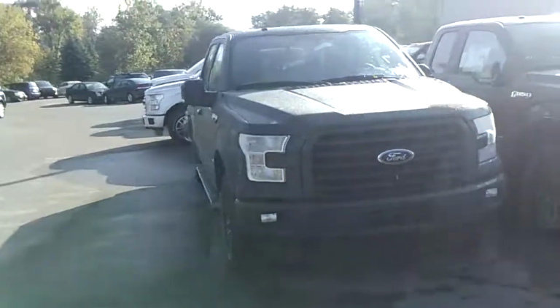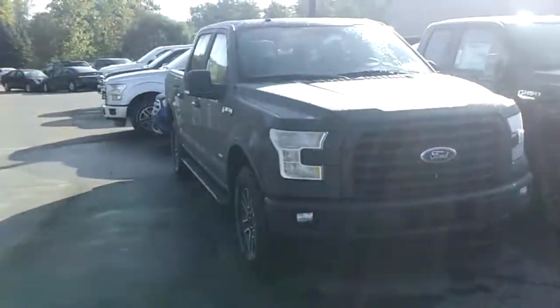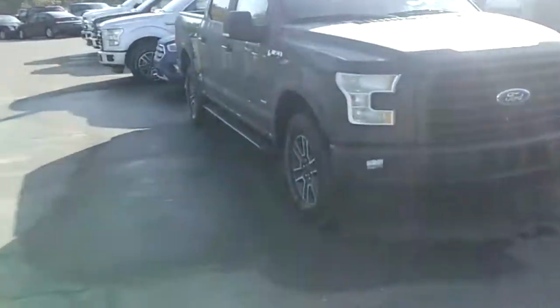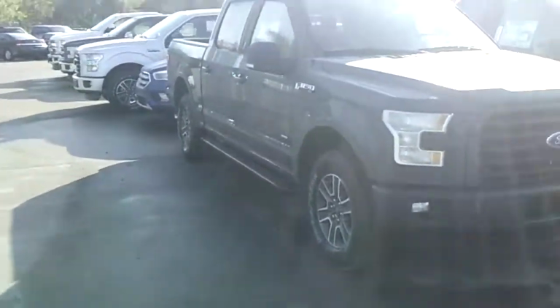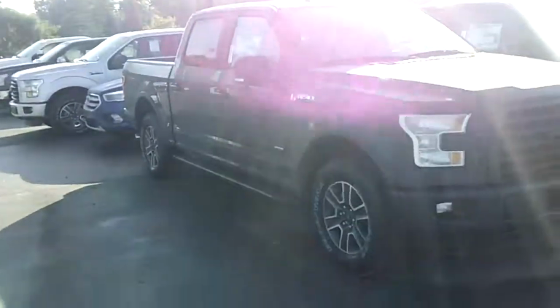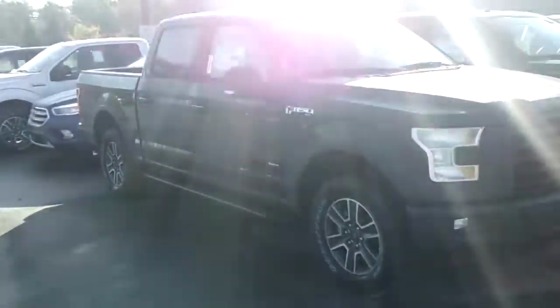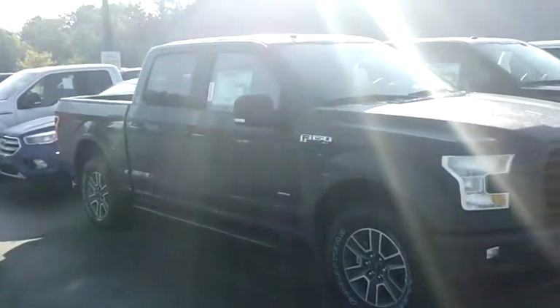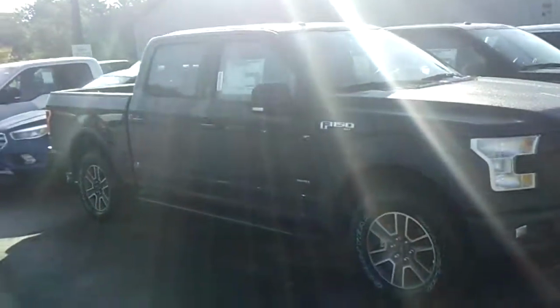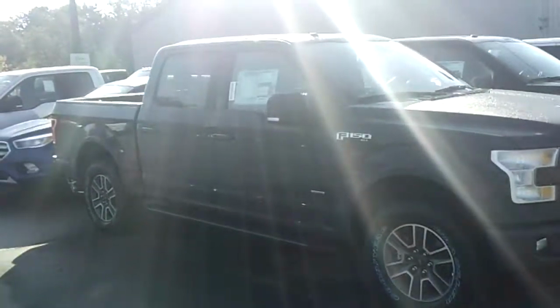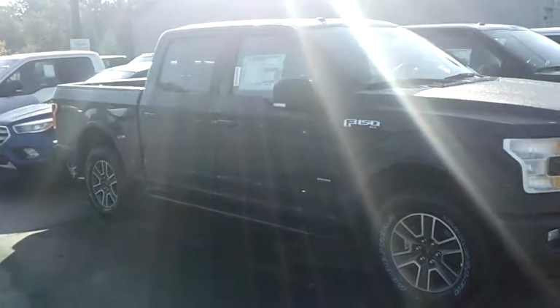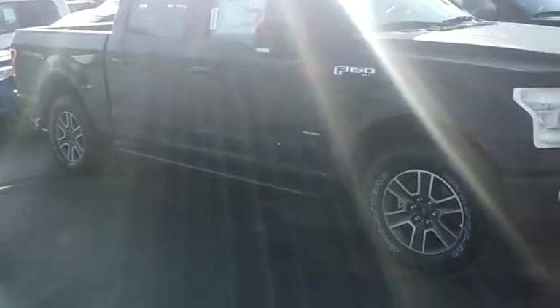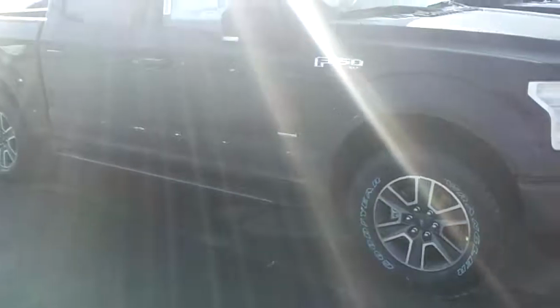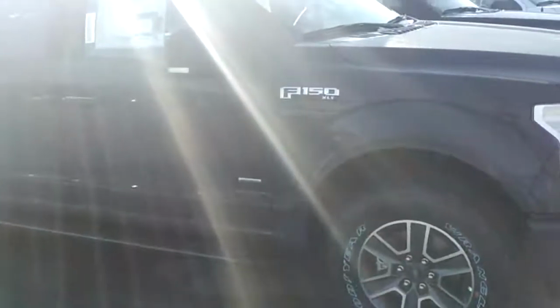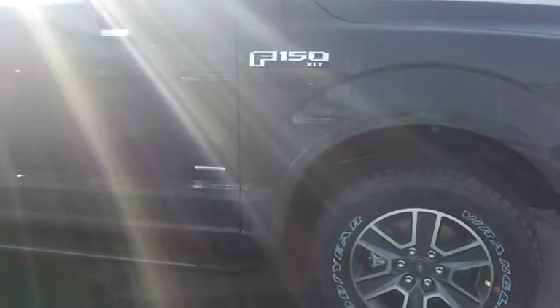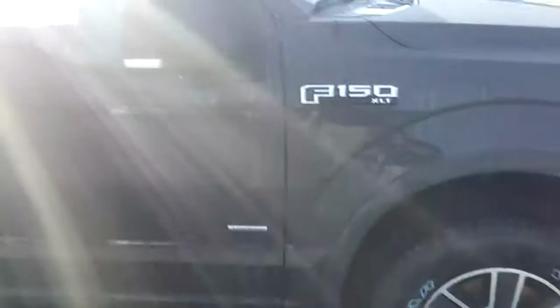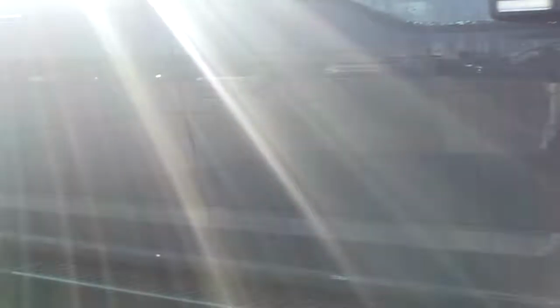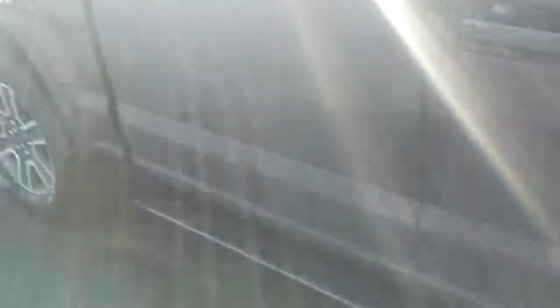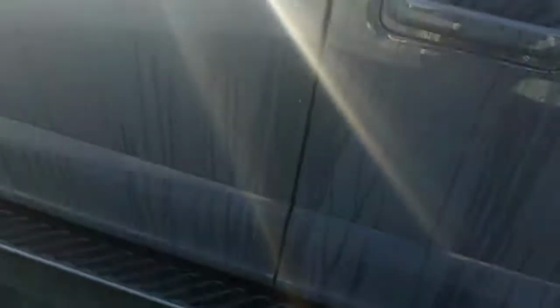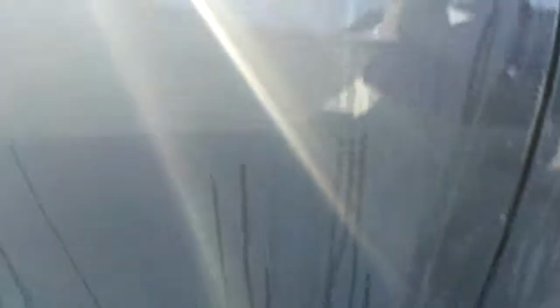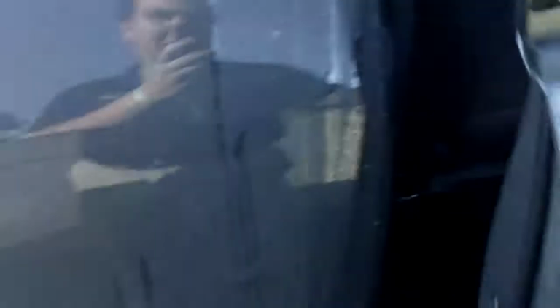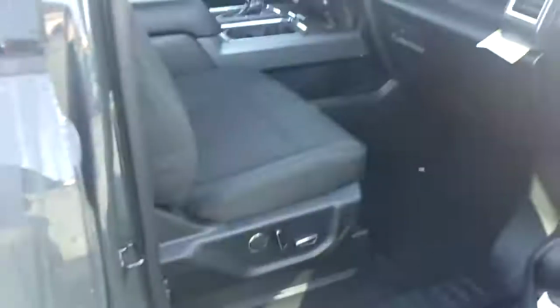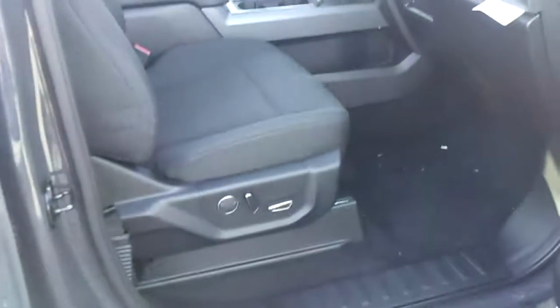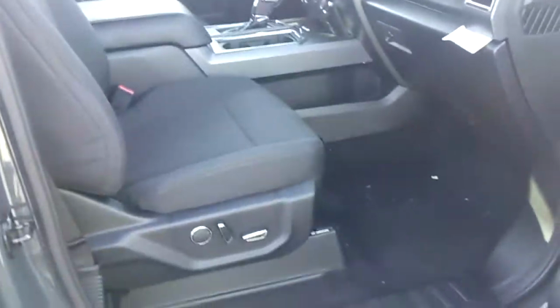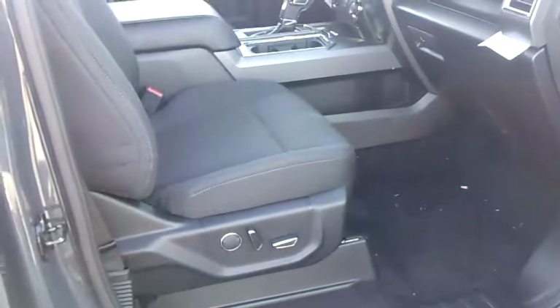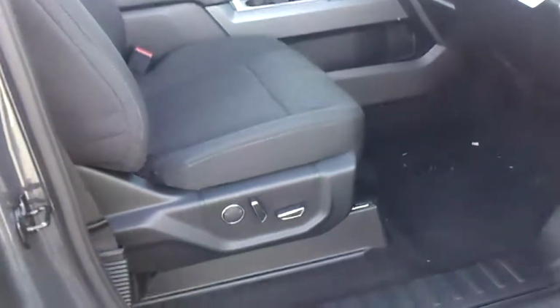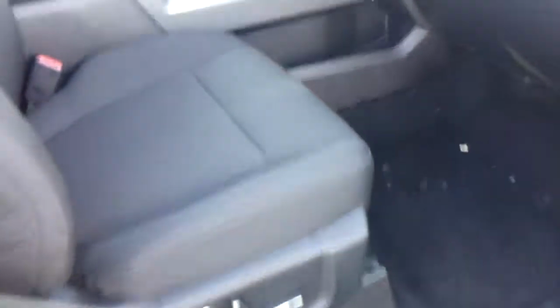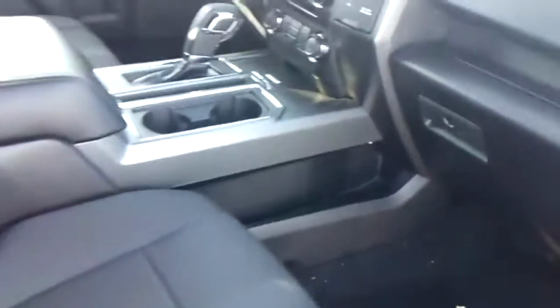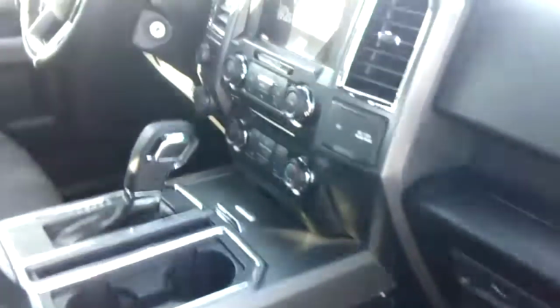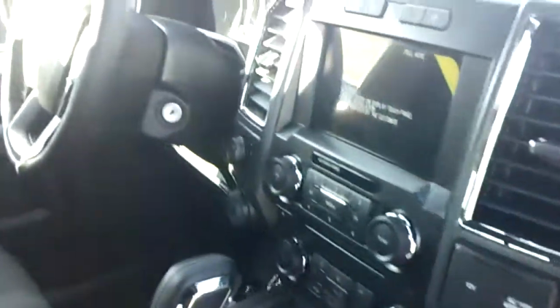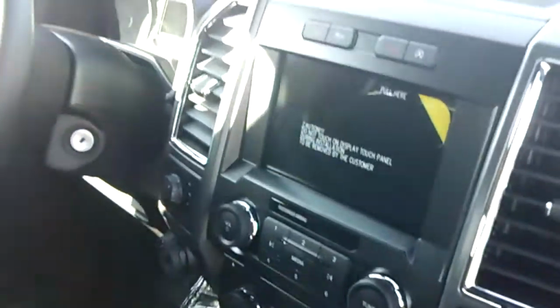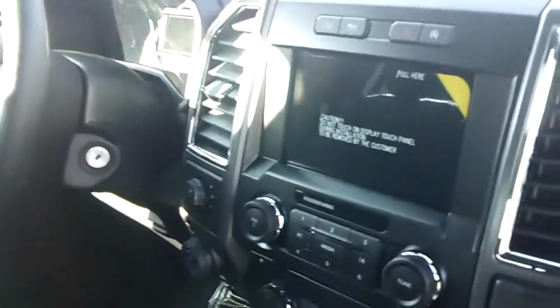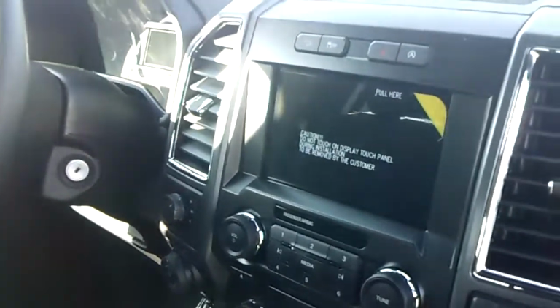I'll show you this one here — this is a XLT SuperCrew EcoBoost, best truck on the market right now. You can't touch them — all aluminum body. Chevy and Dodge just do not have an answer.